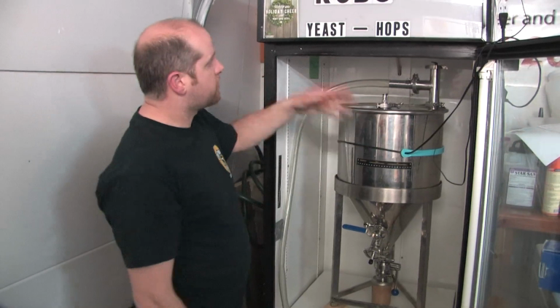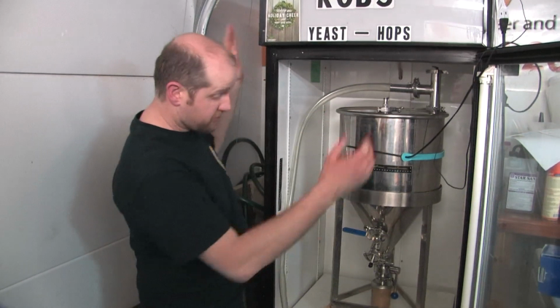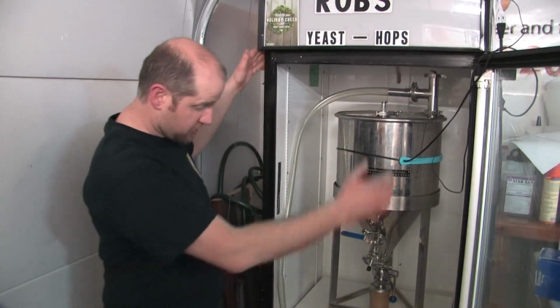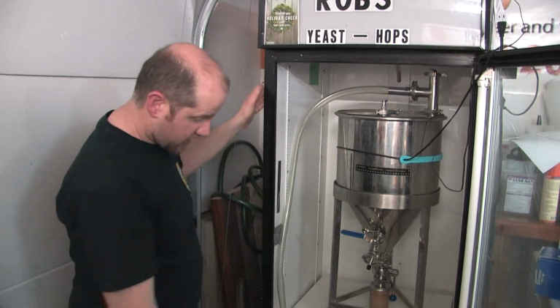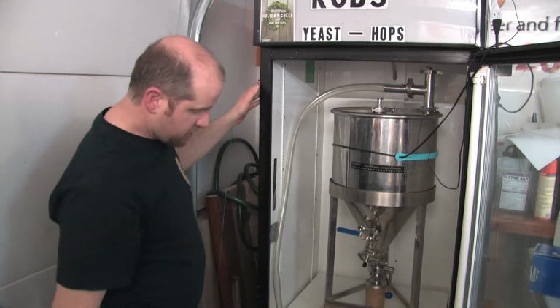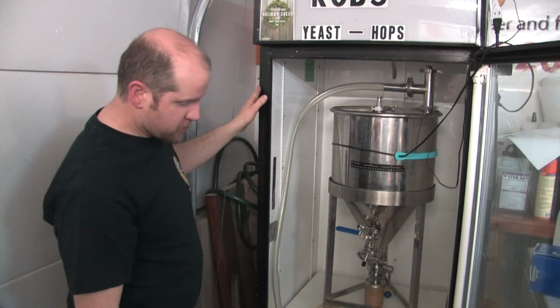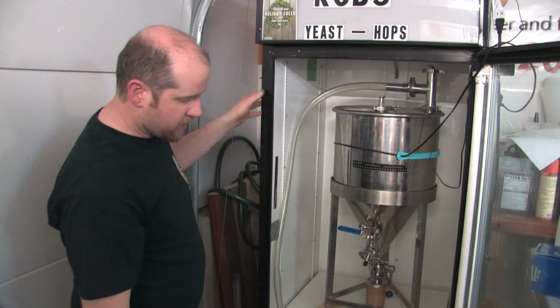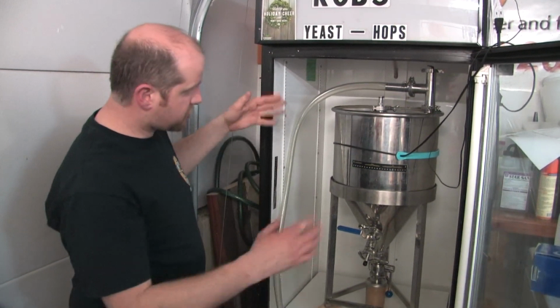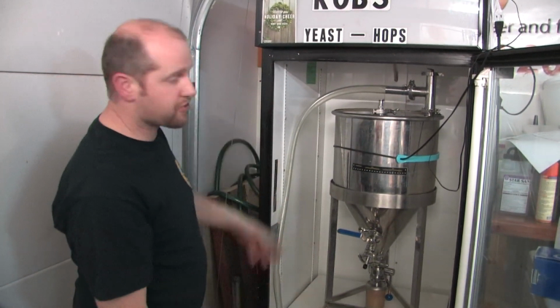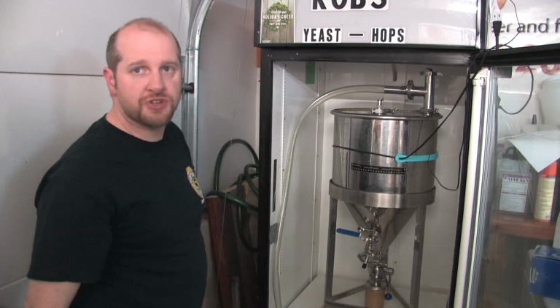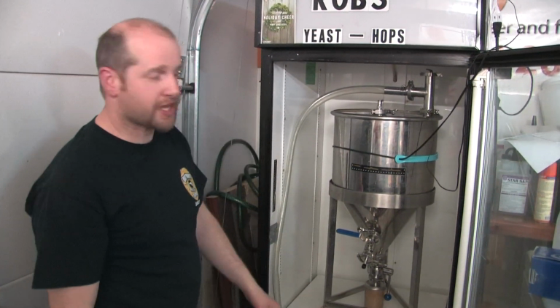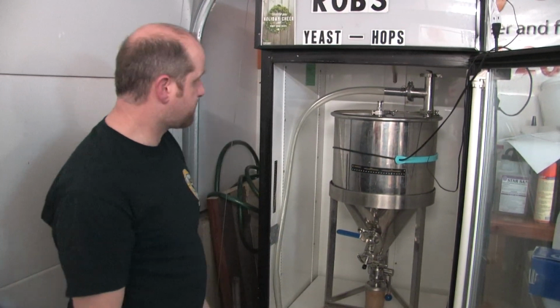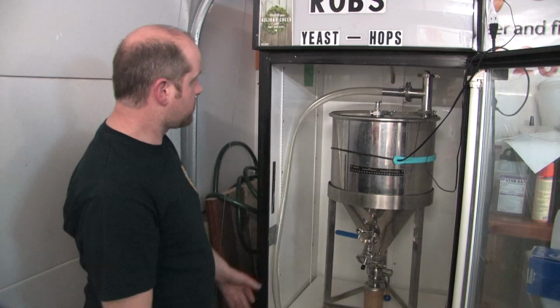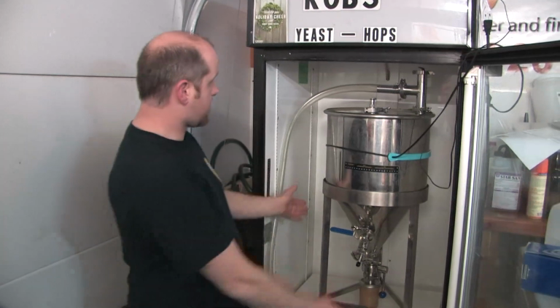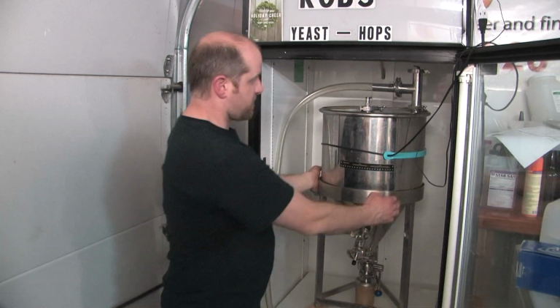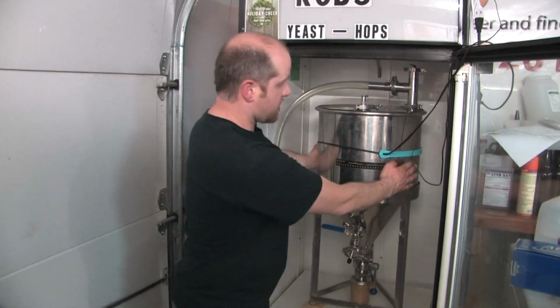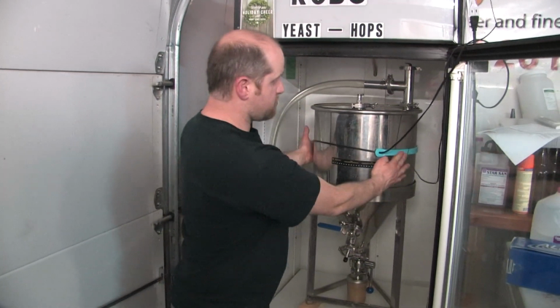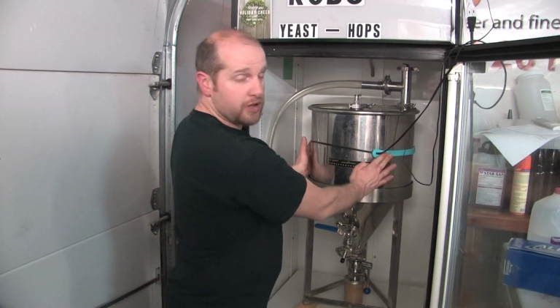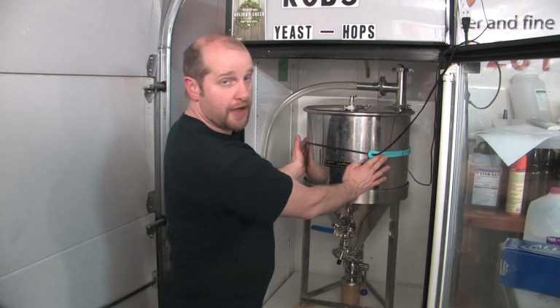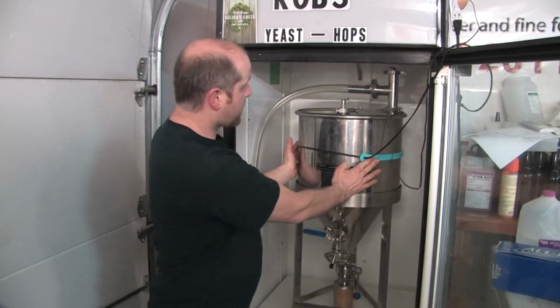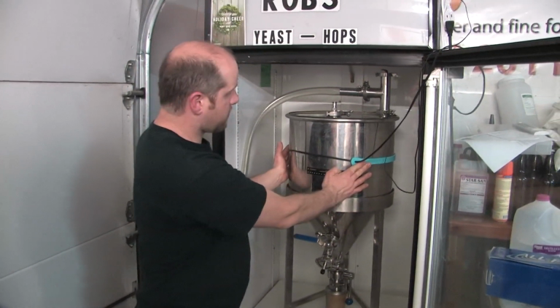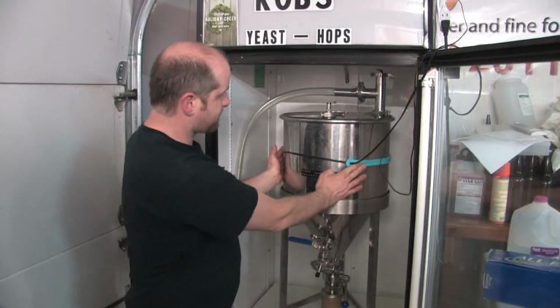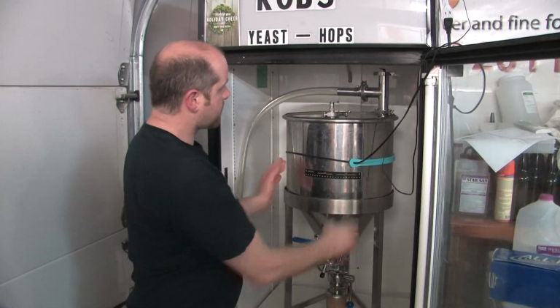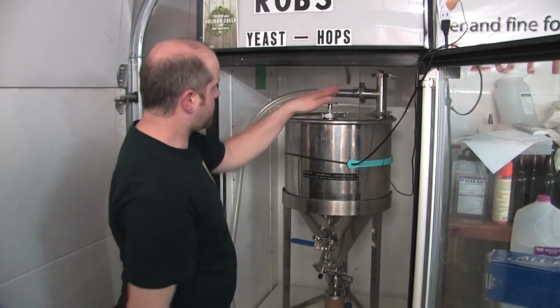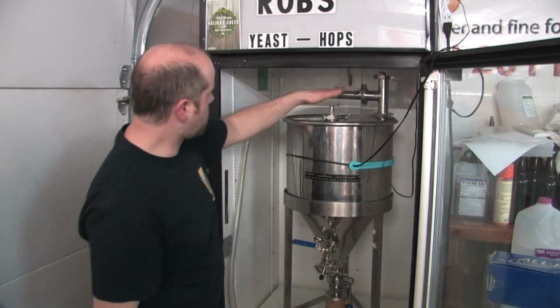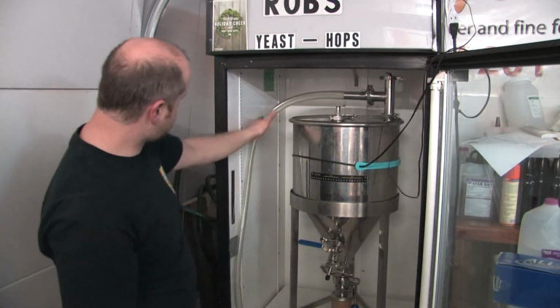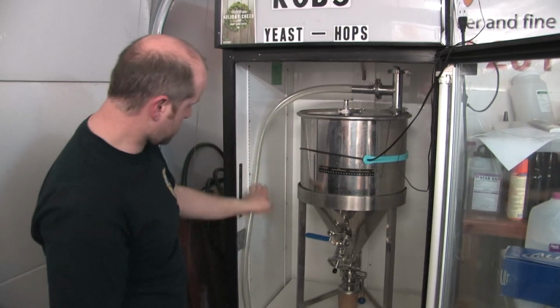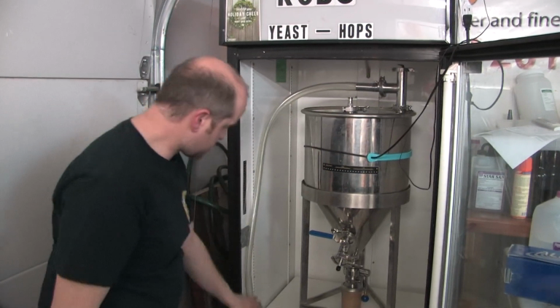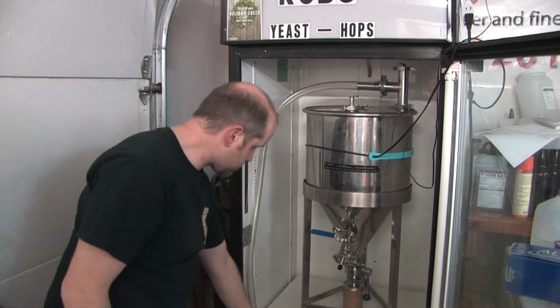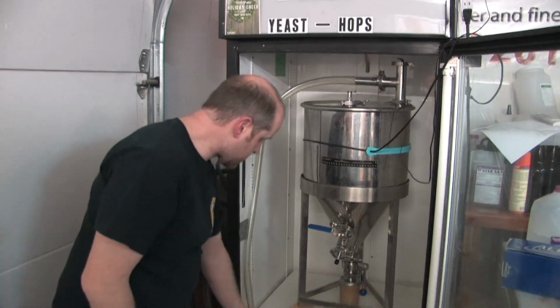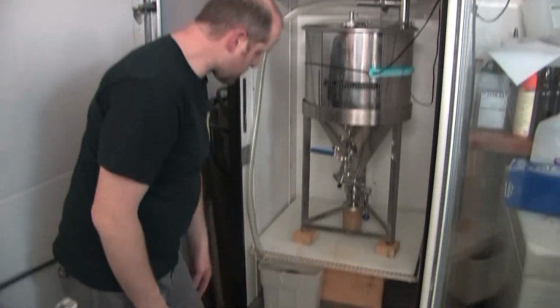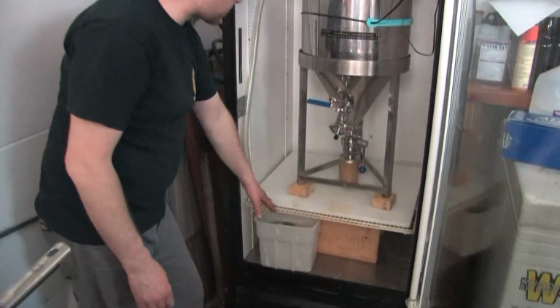We got this nice refrigerator that we set up as our fermentation cabinet. I have a heat belt on the side here, and we have our blow-off tubing right down into a bucket of water here.